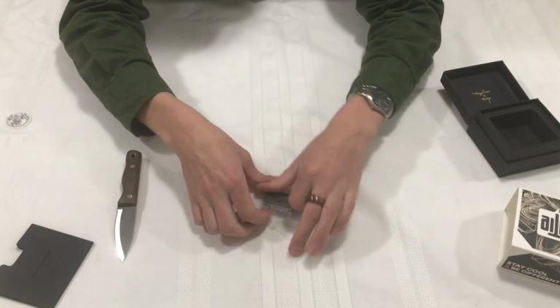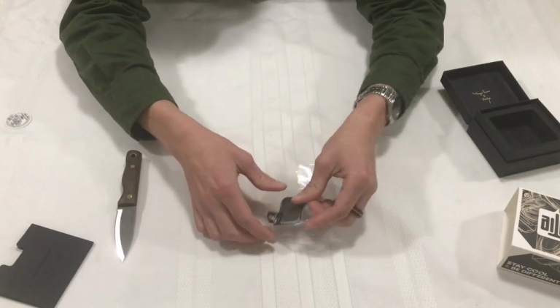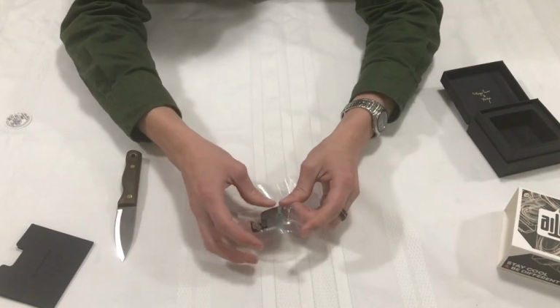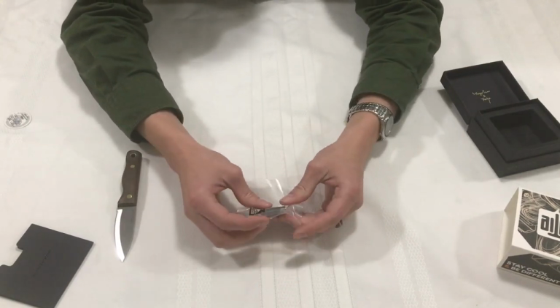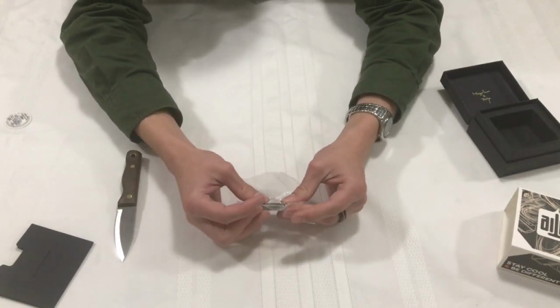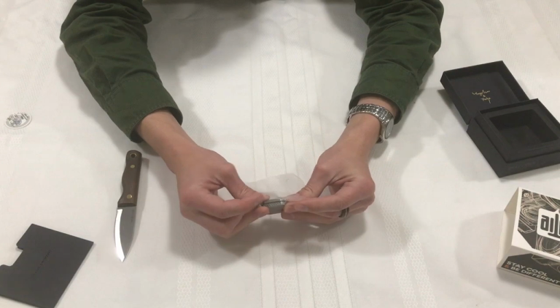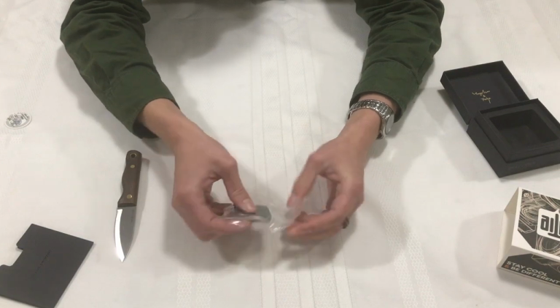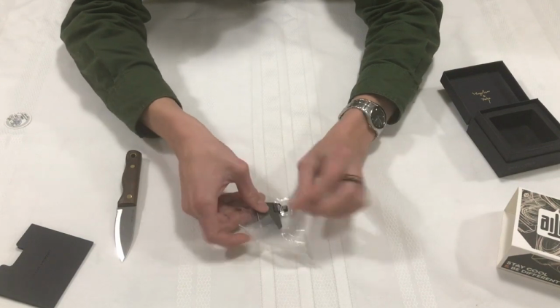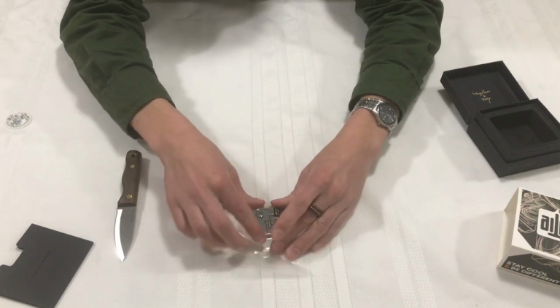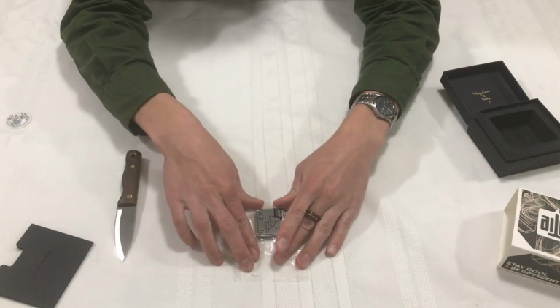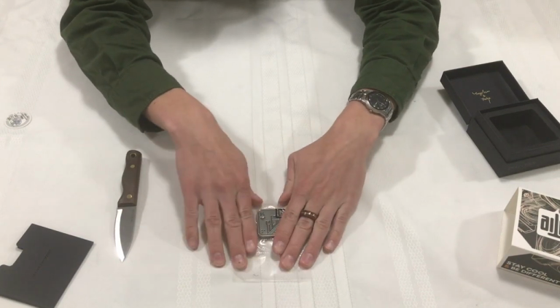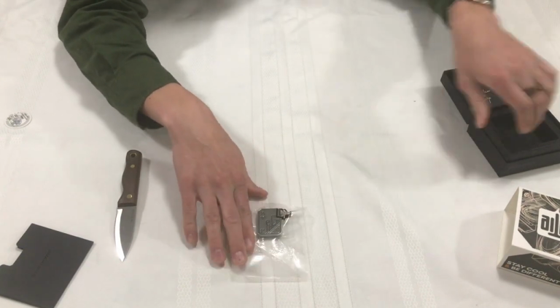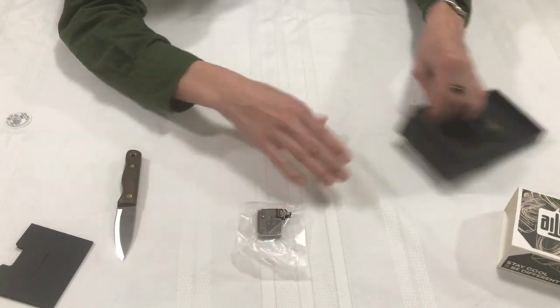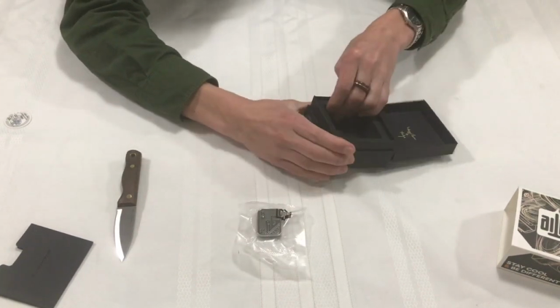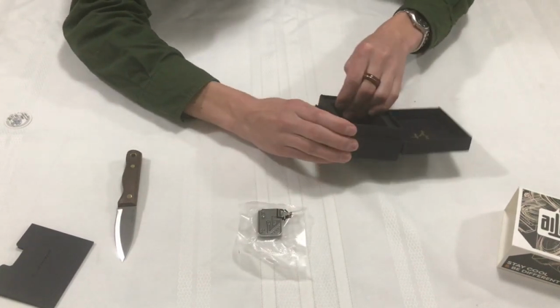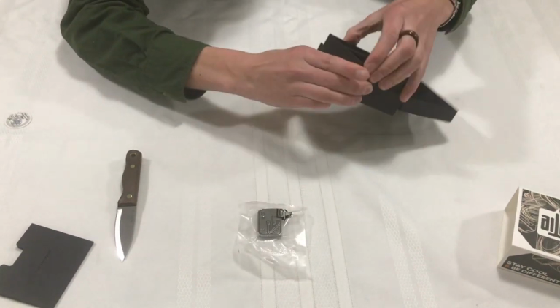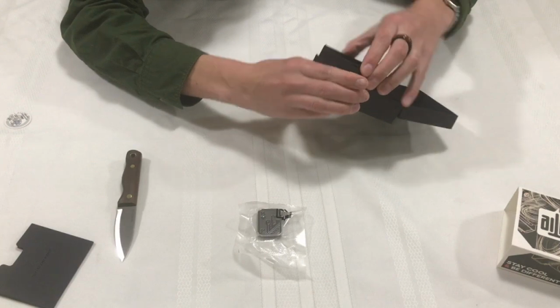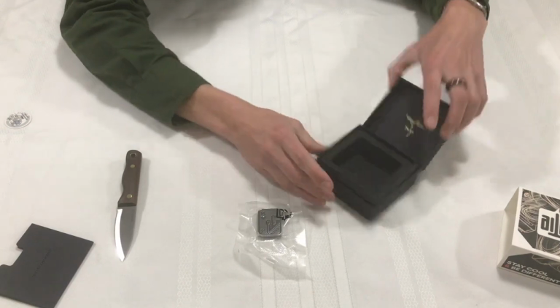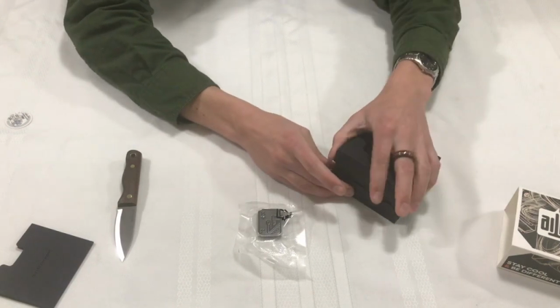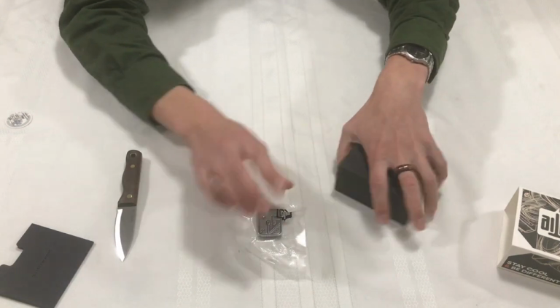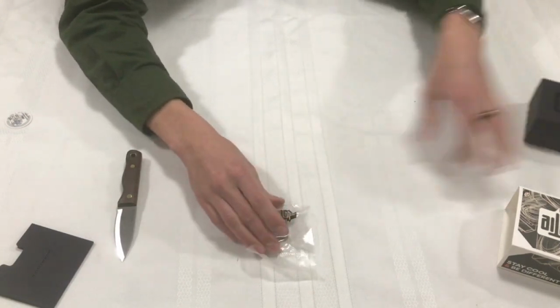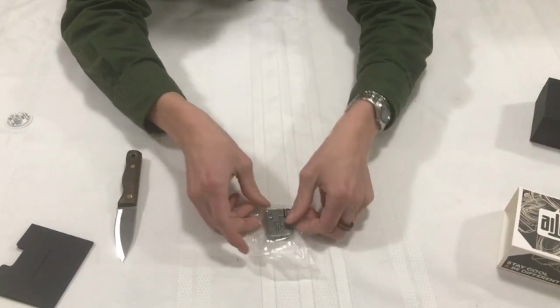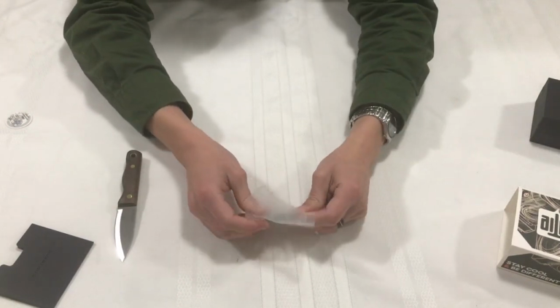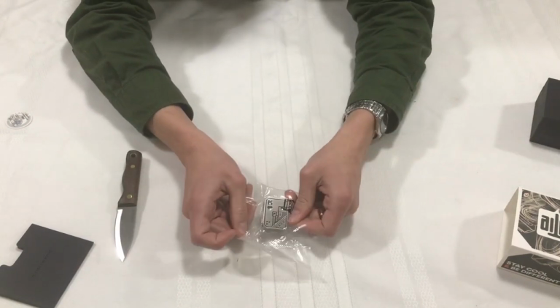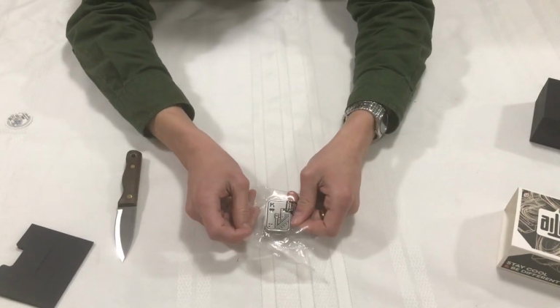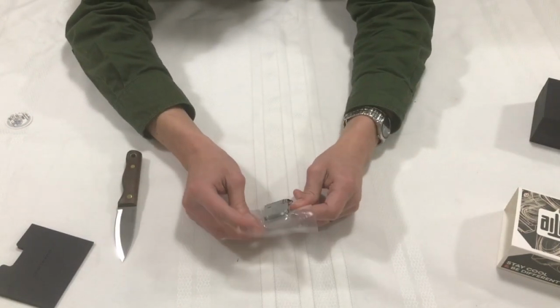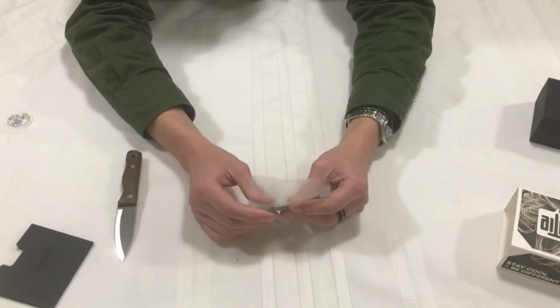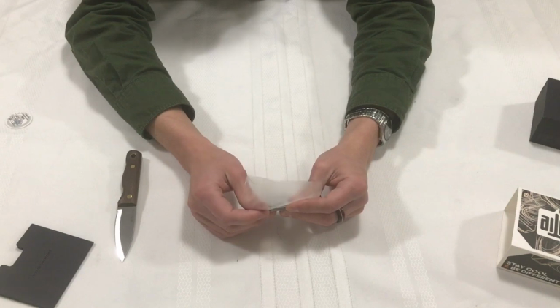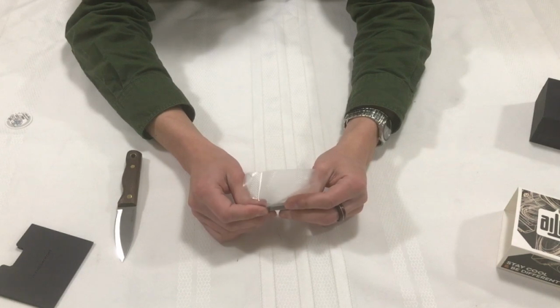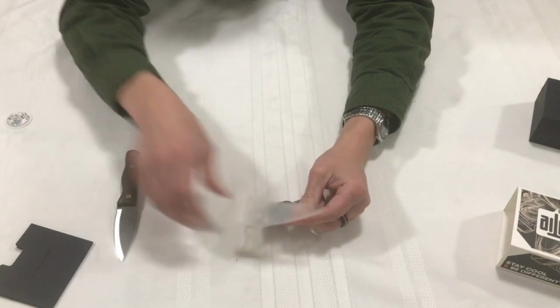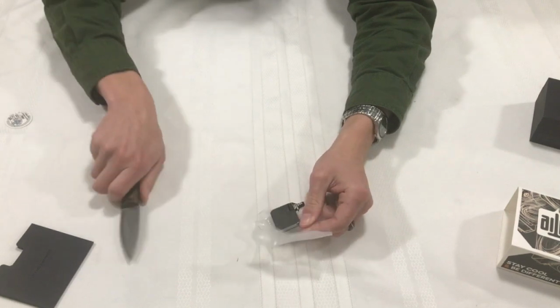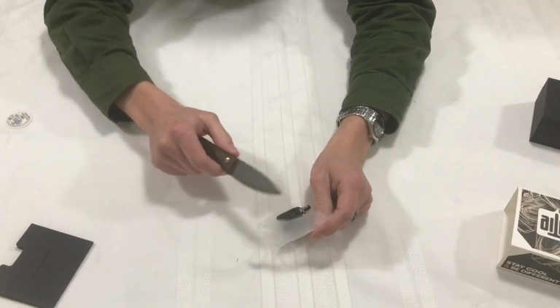Look at that. So this is the thing I'm going to be opening up soon. Let's just make sure there's nothing else in the box — it doesn't look like it. So this is what we're getting. This is so cute. I guess let's open it up.